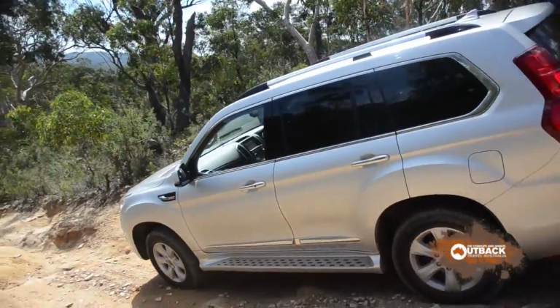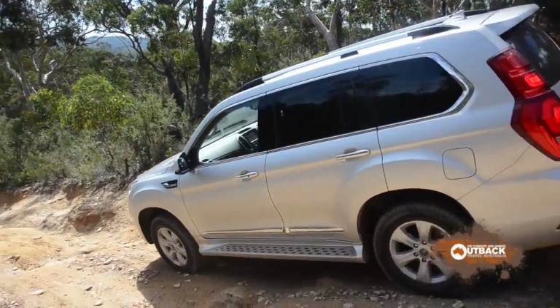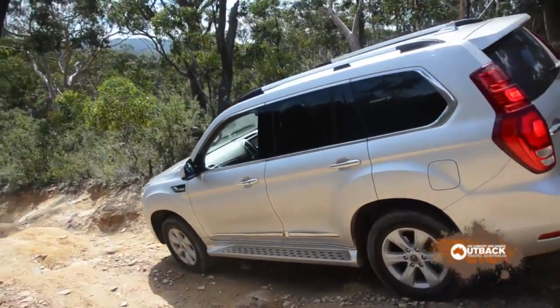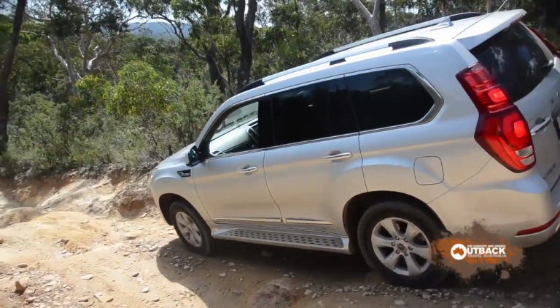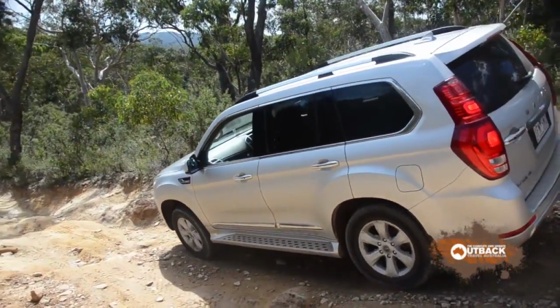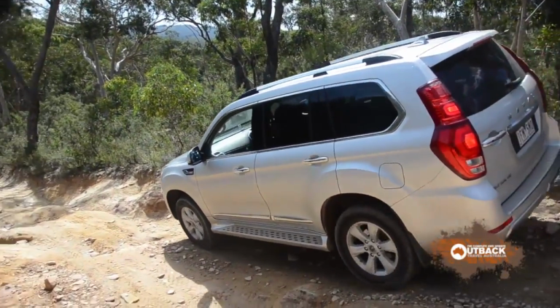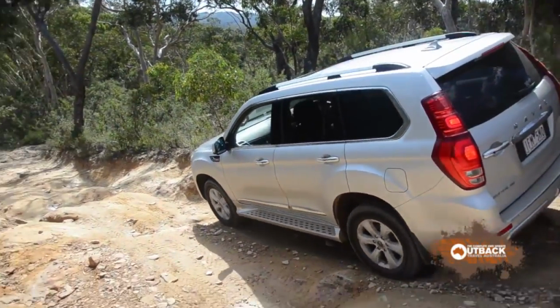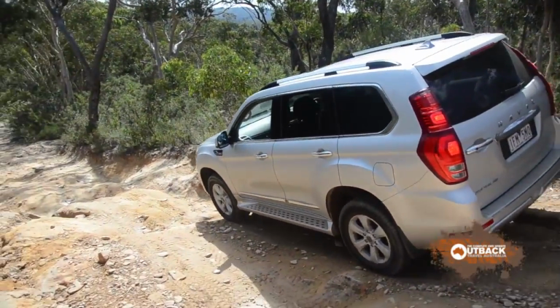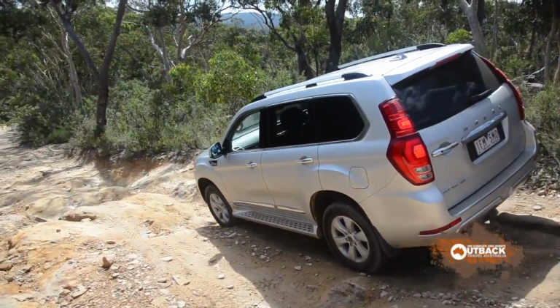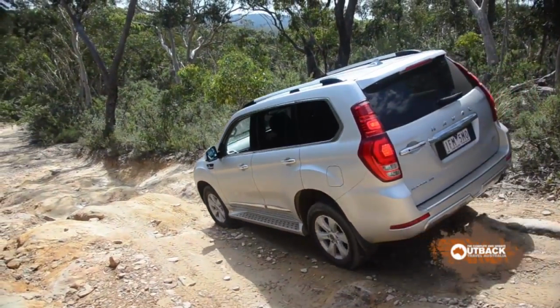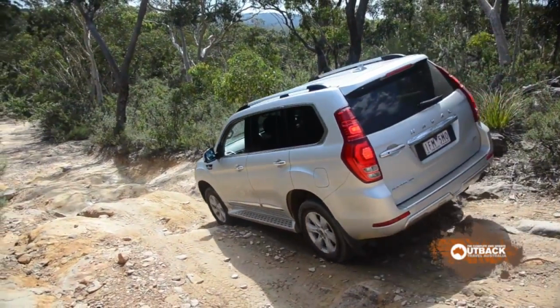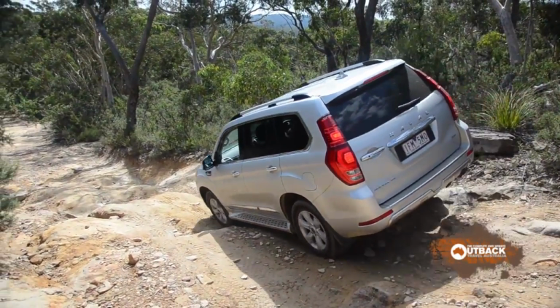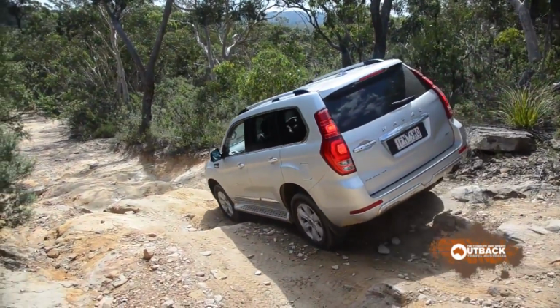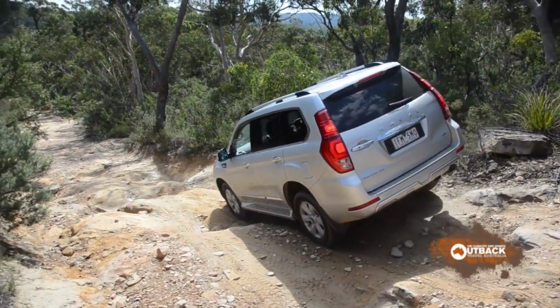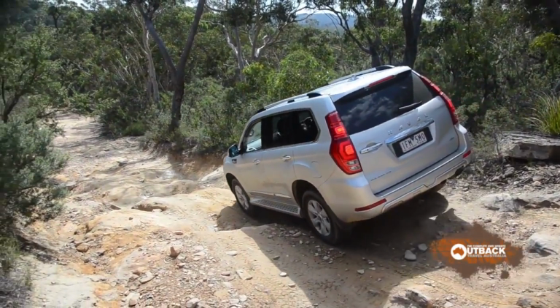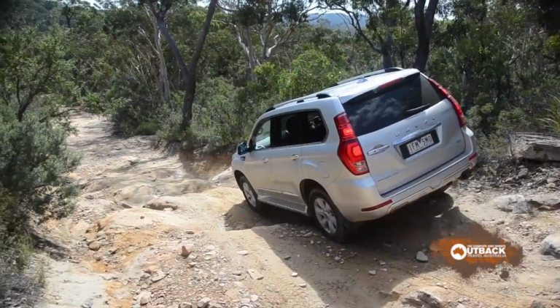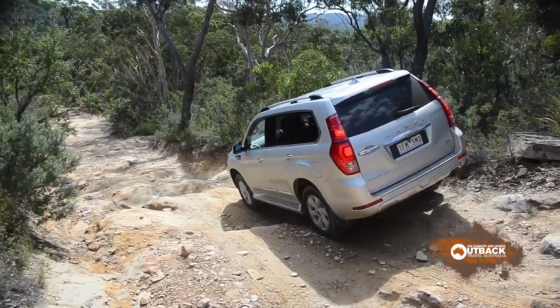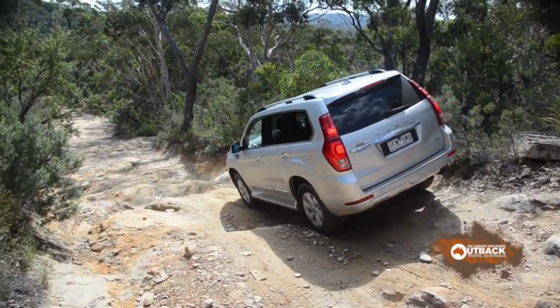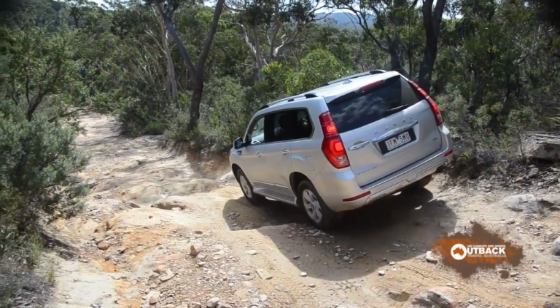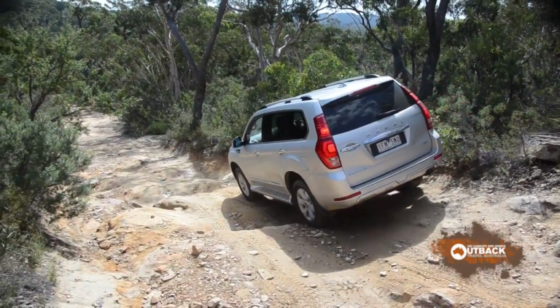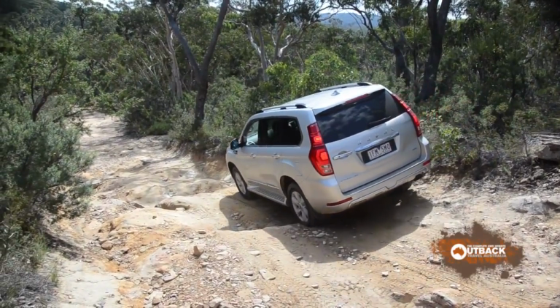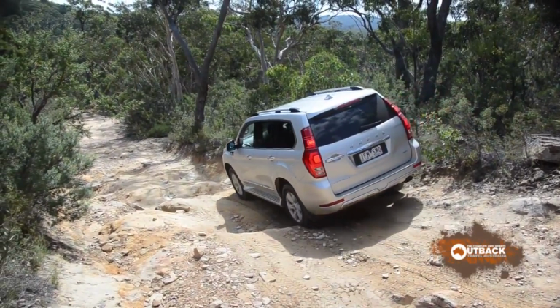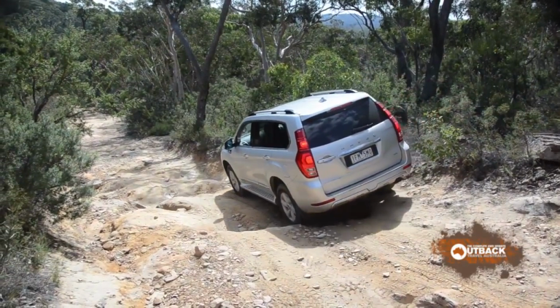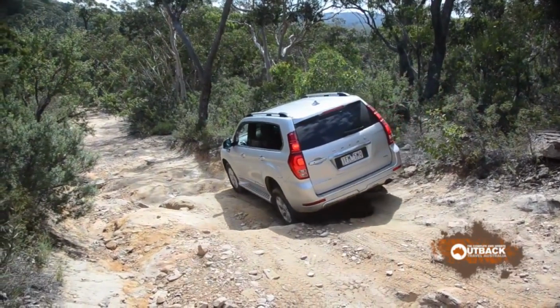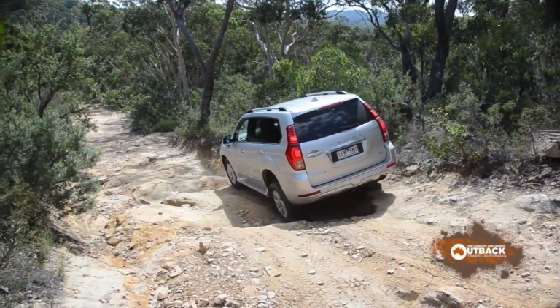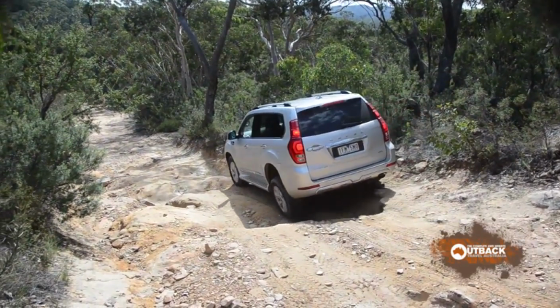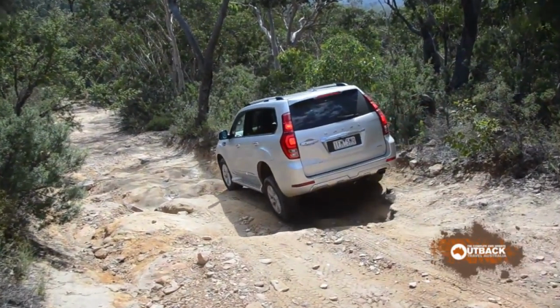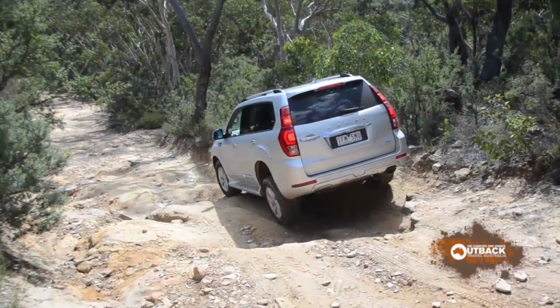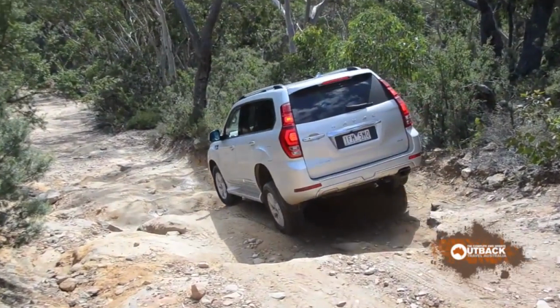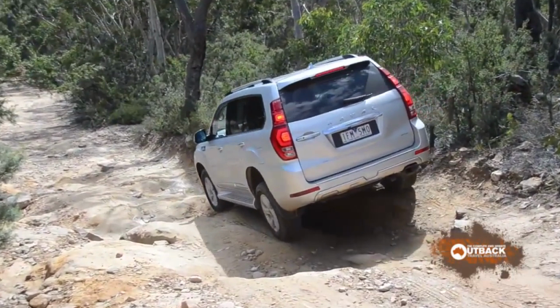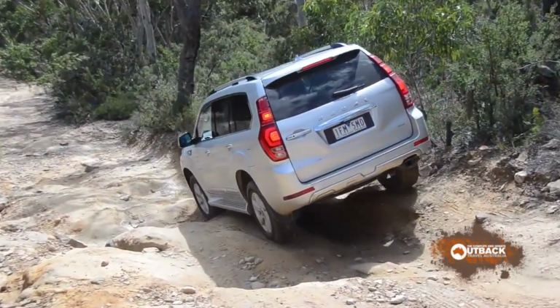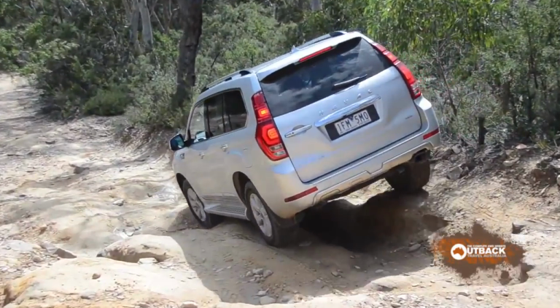However, the hill descent control isn't slow enough for this particular piece of terrain, but works fine on fire trails with gentler slopes.